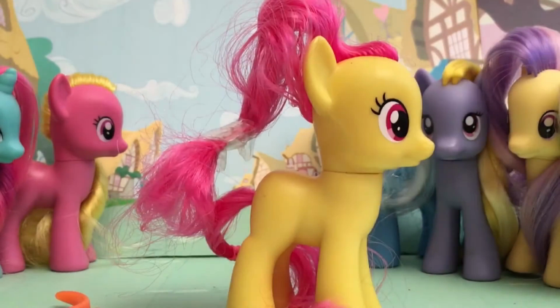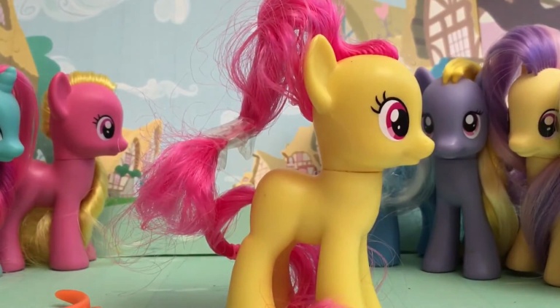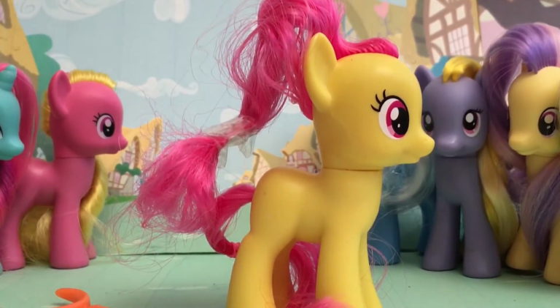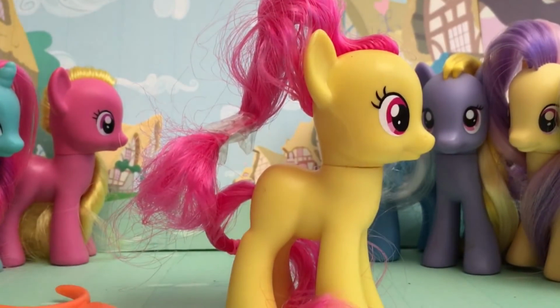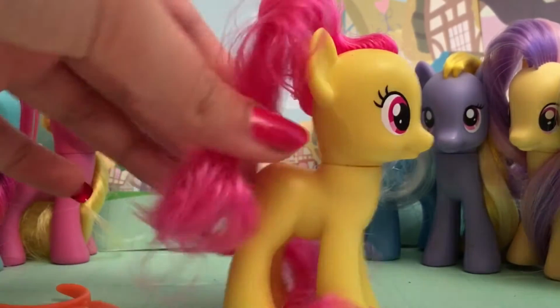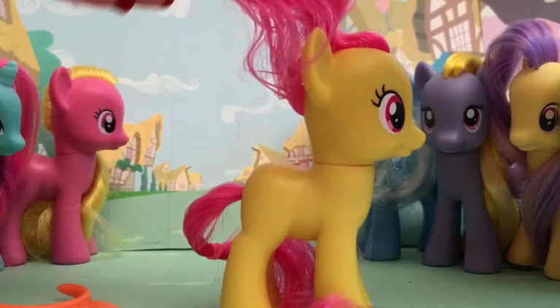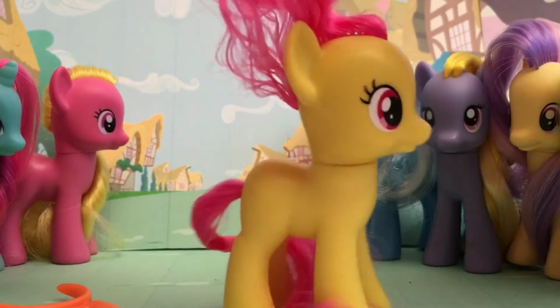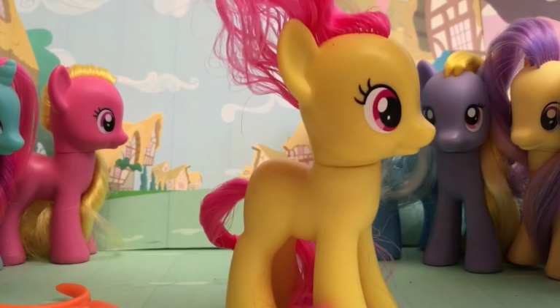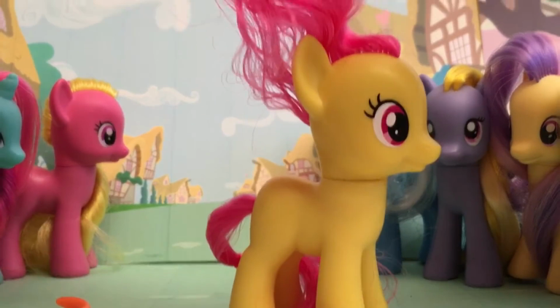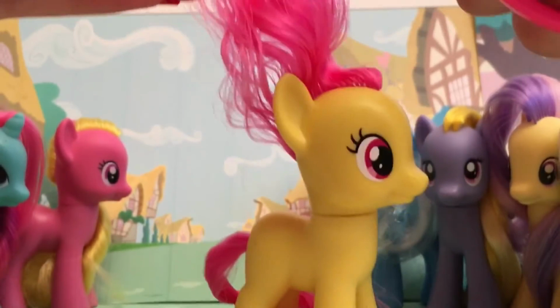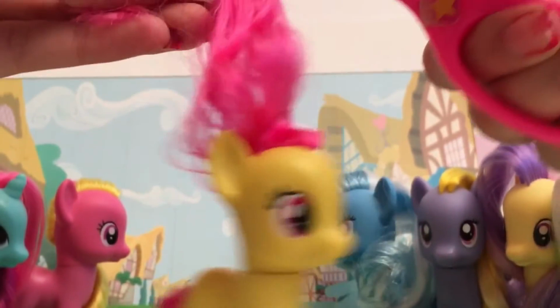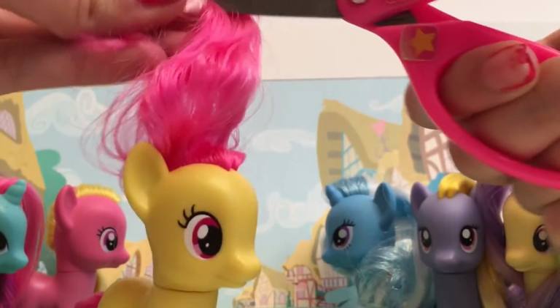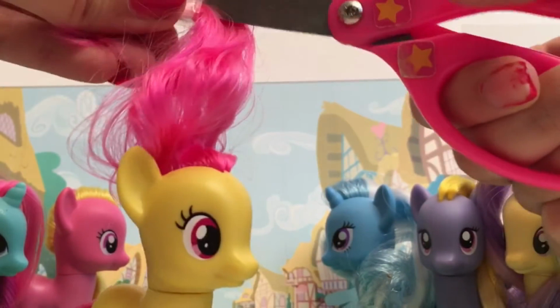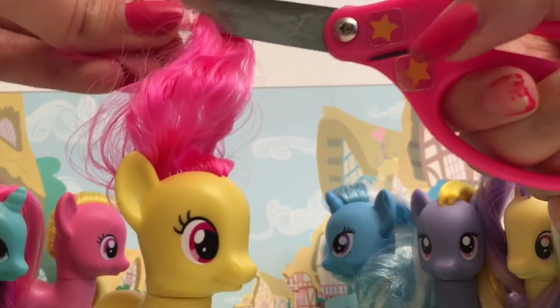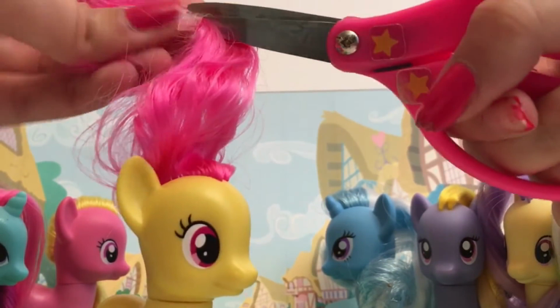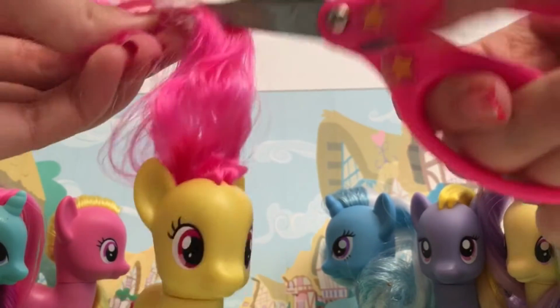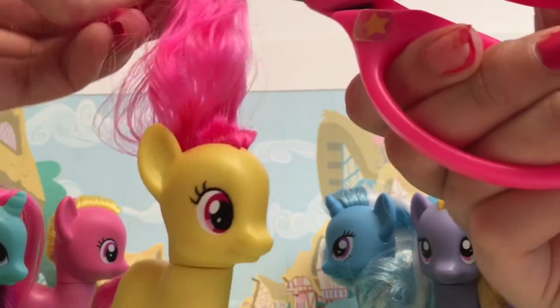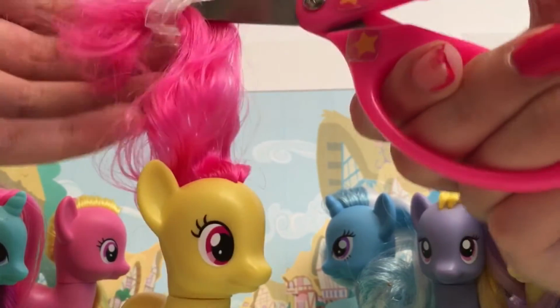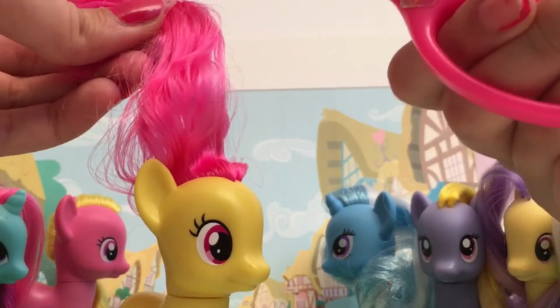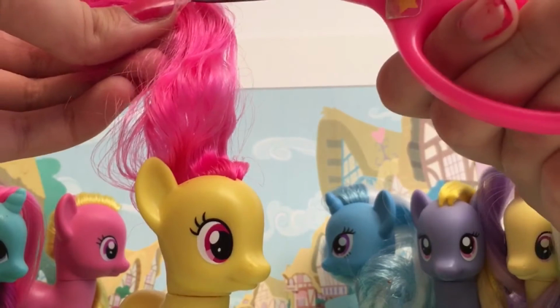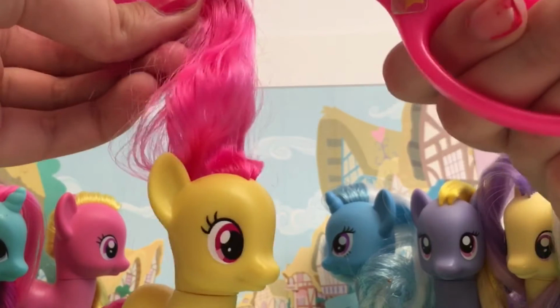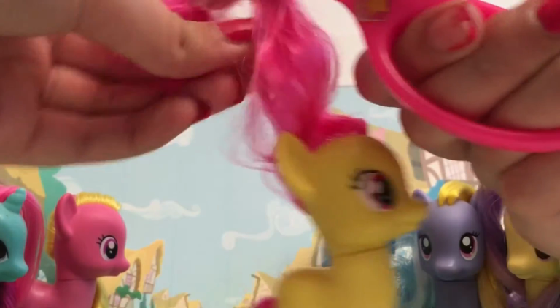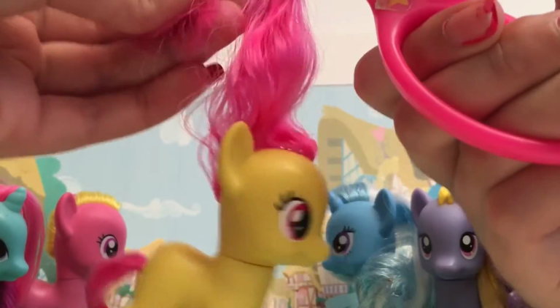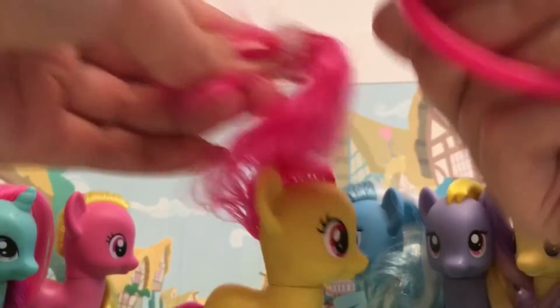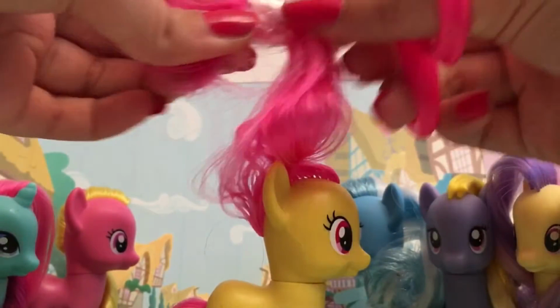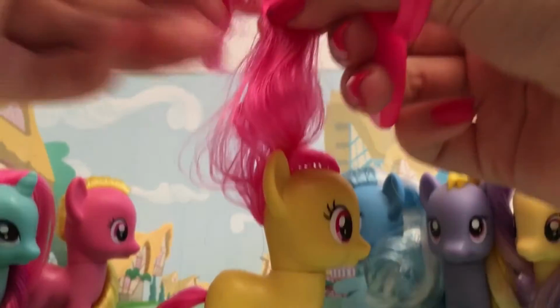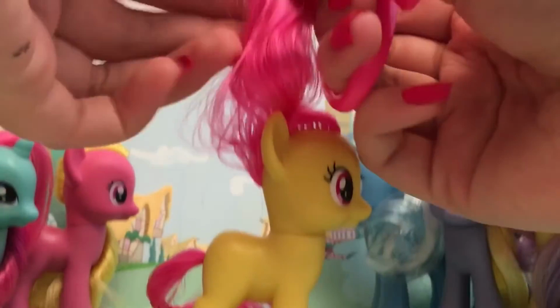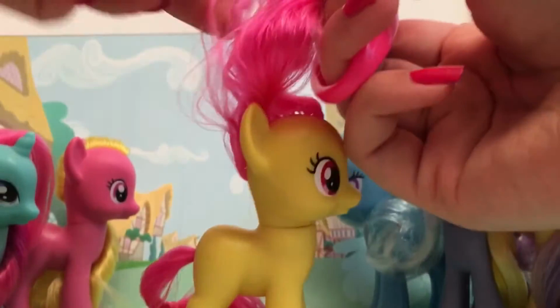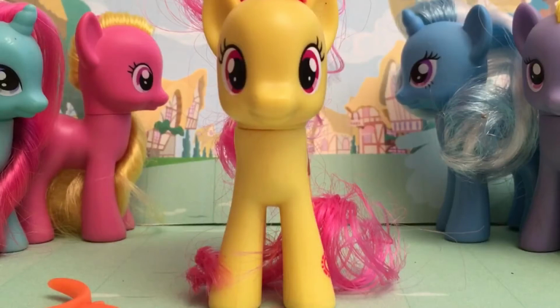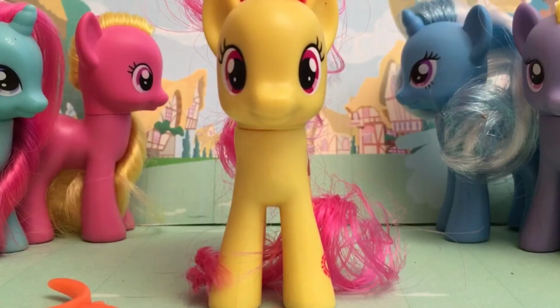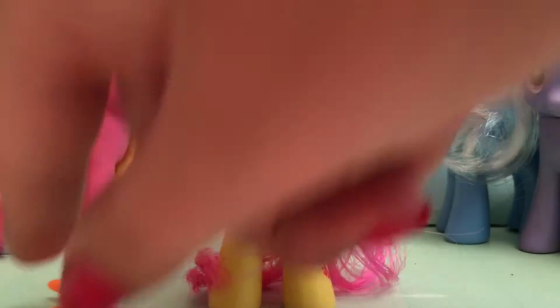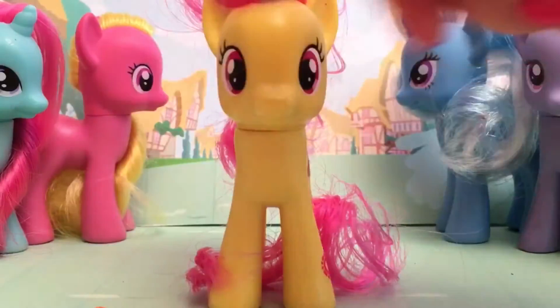There's tape everywhere. Her hair actually doesn't — don't cut her! Her hair doesn't feel that good, you guys. It's kind of bad to touch. Her hair is super frizzy.